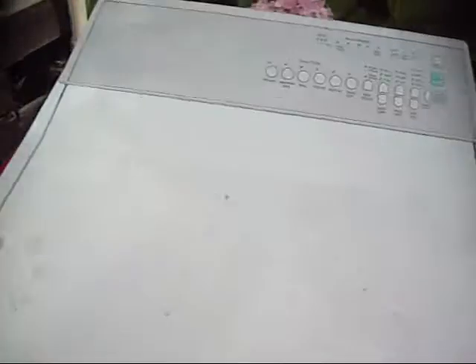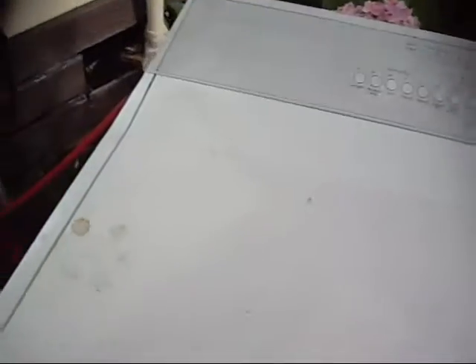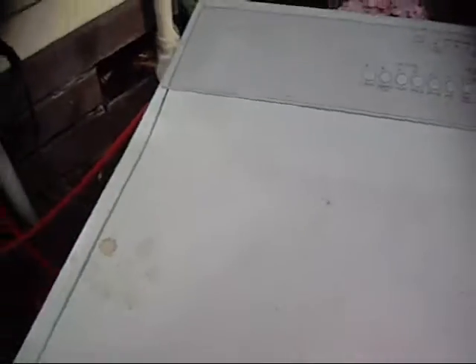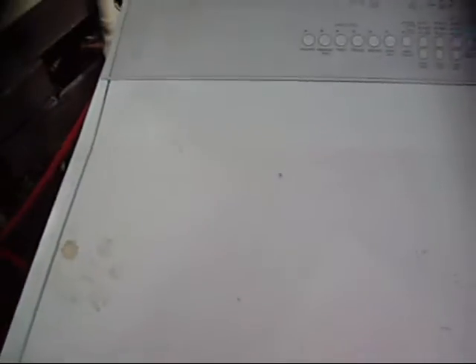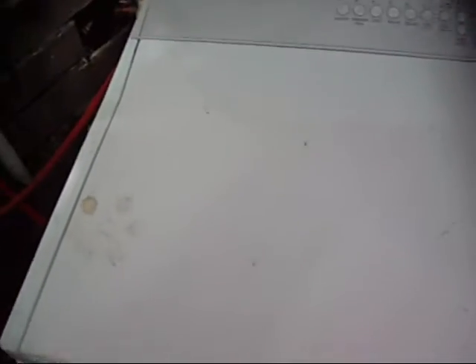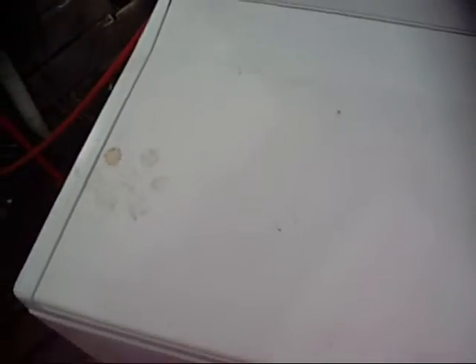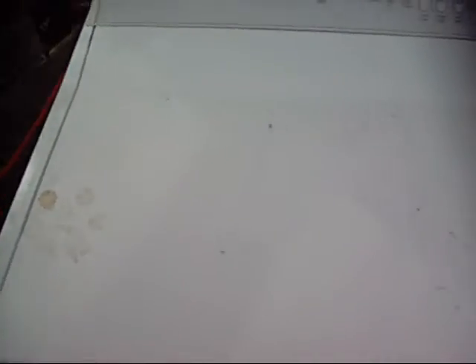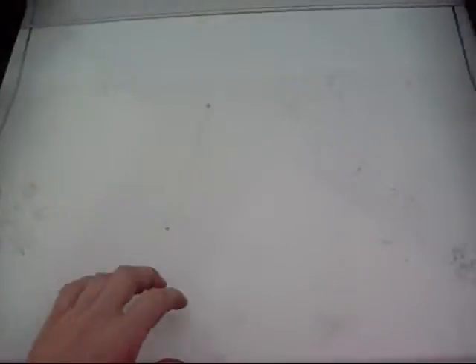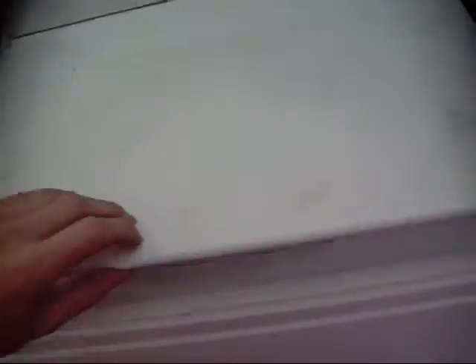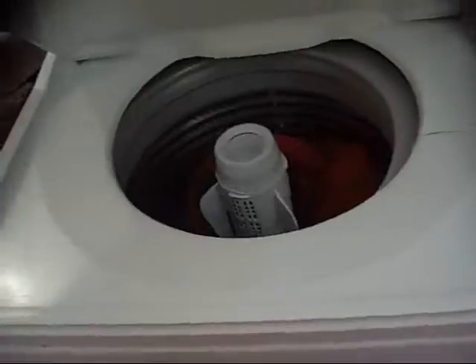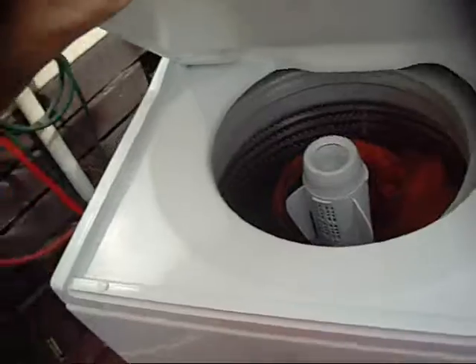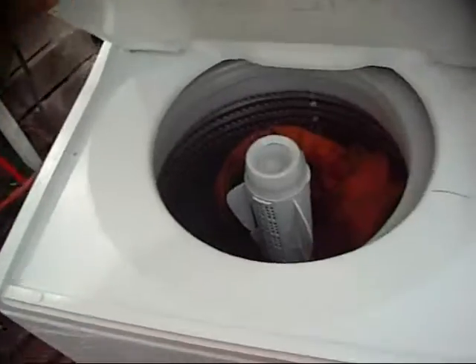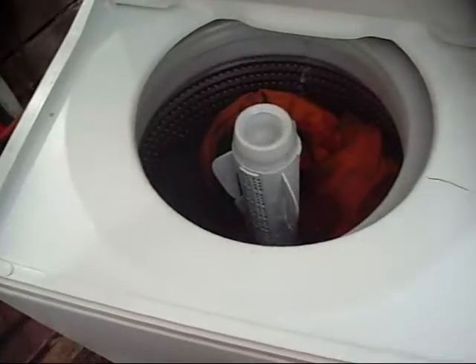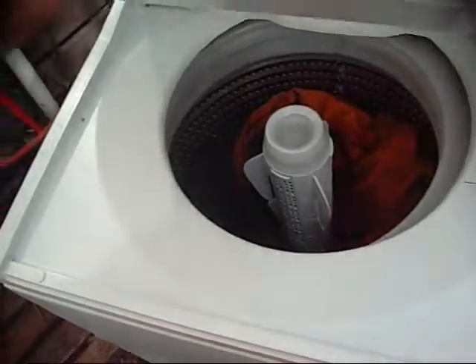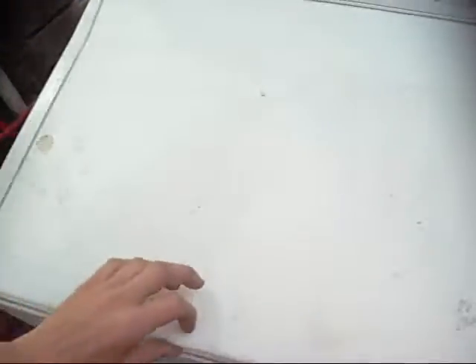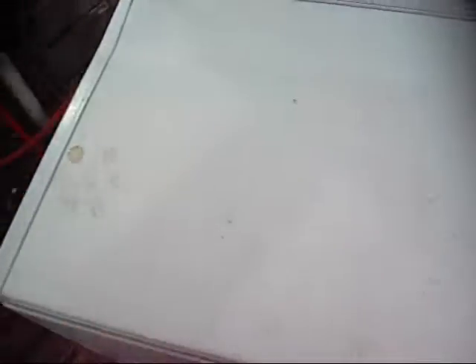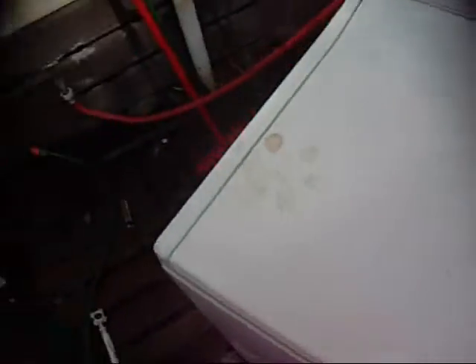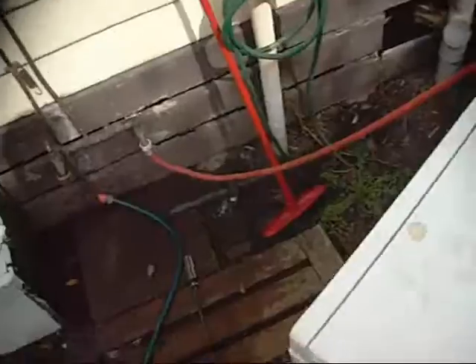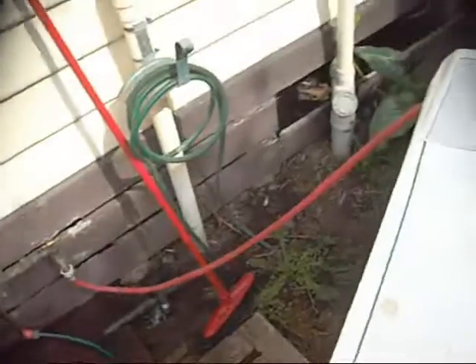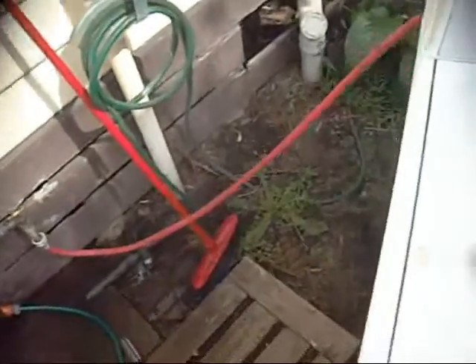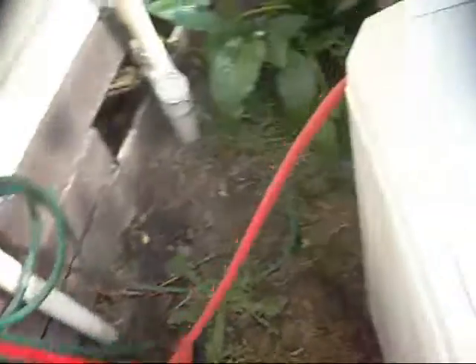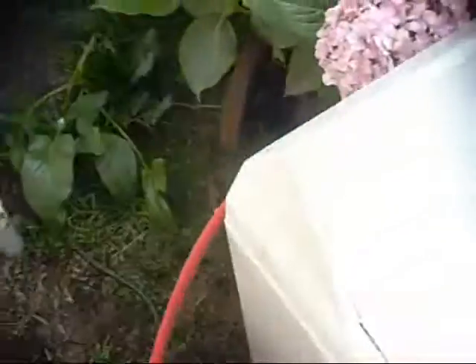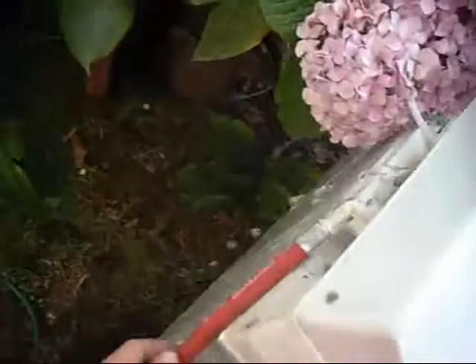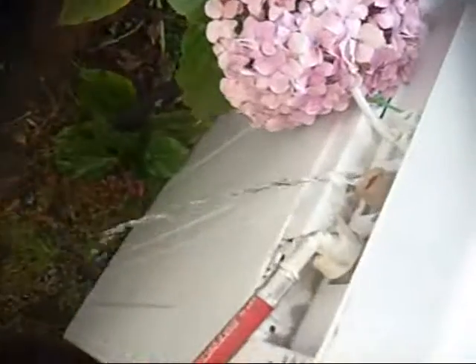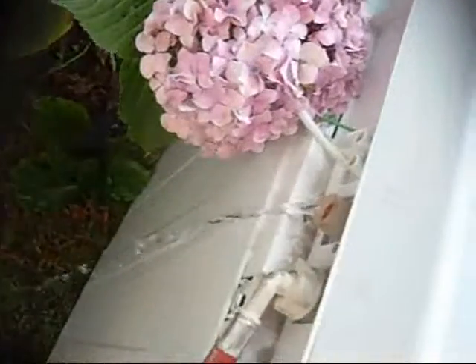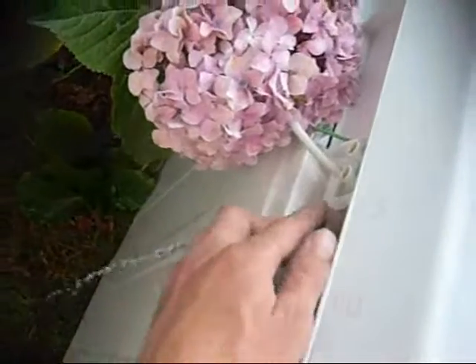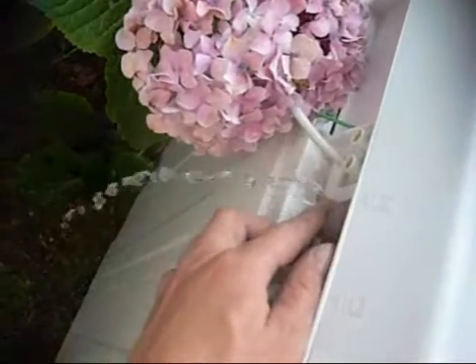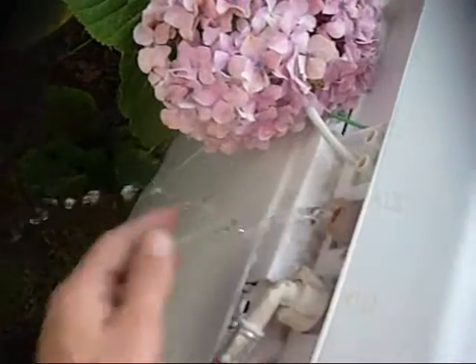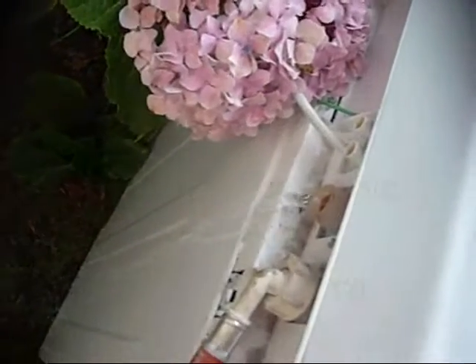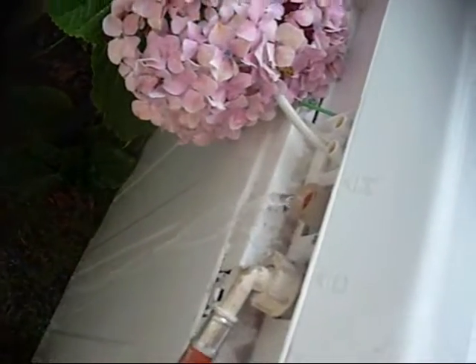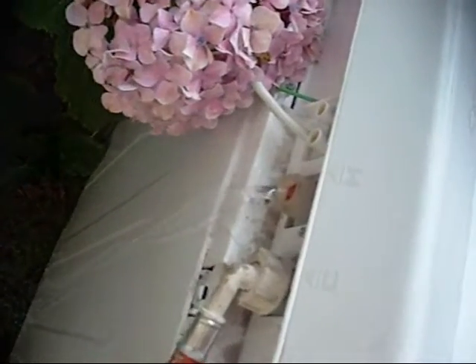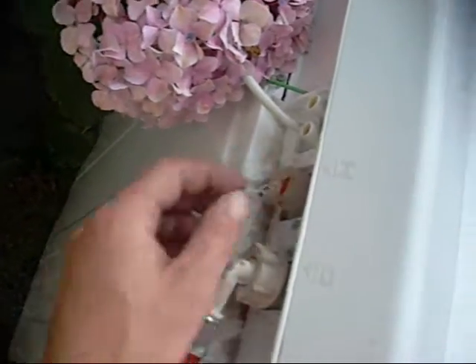Let it do its thing. It is spinning while it's filling. But the hot water valve is leaking — that's not good.